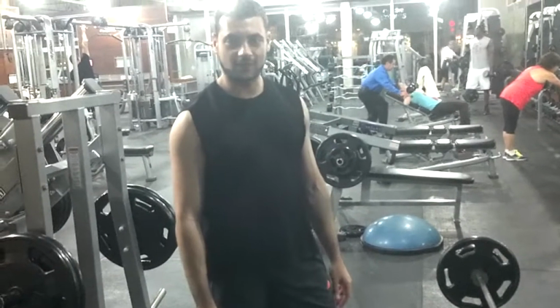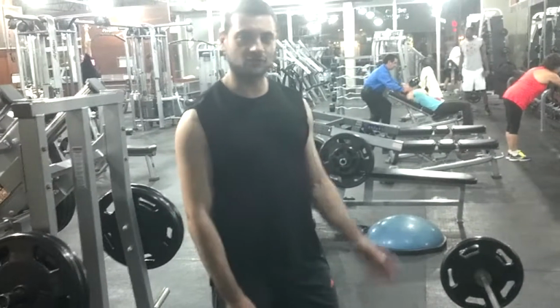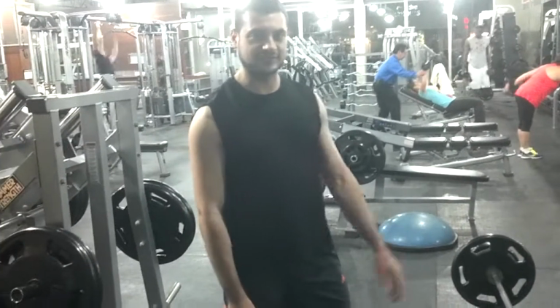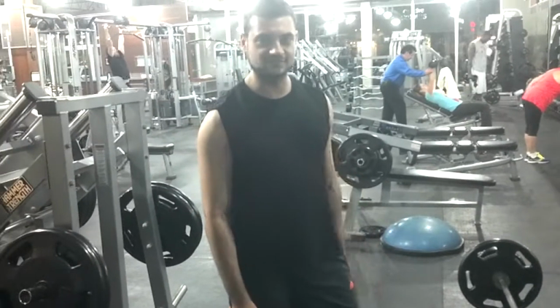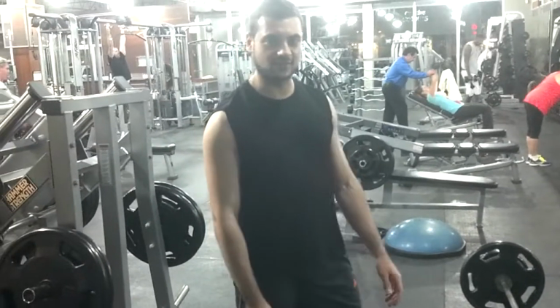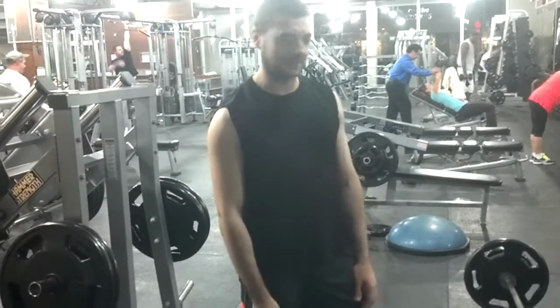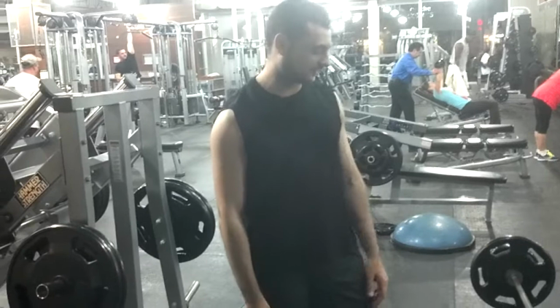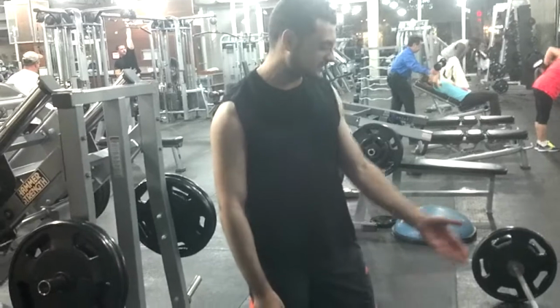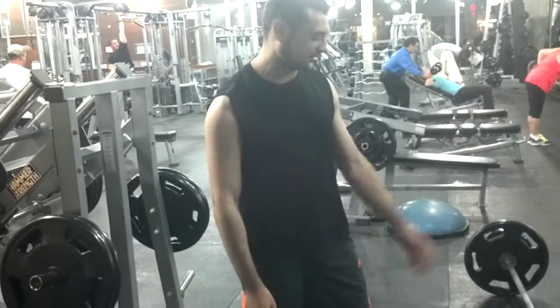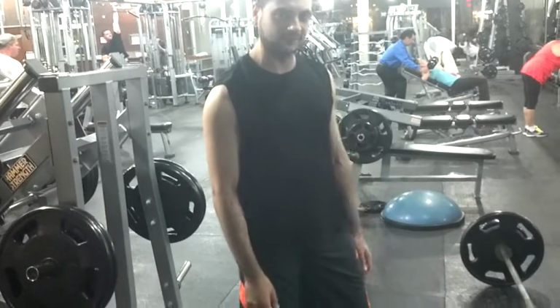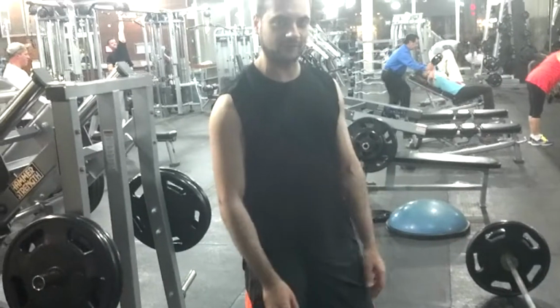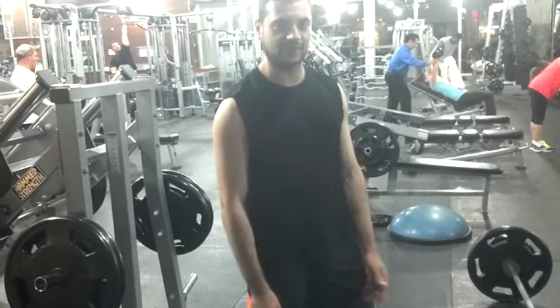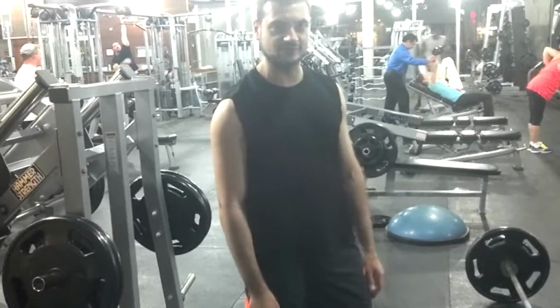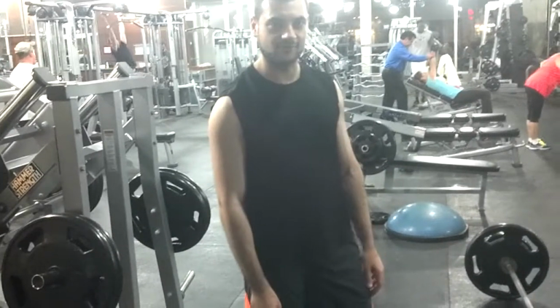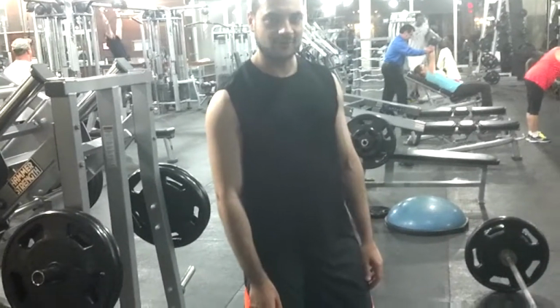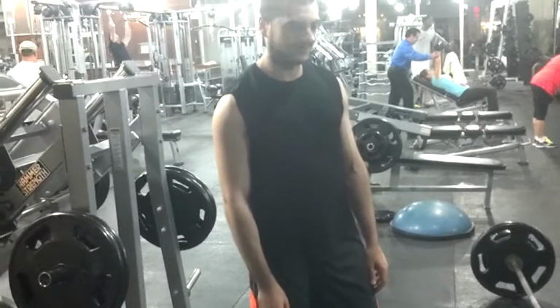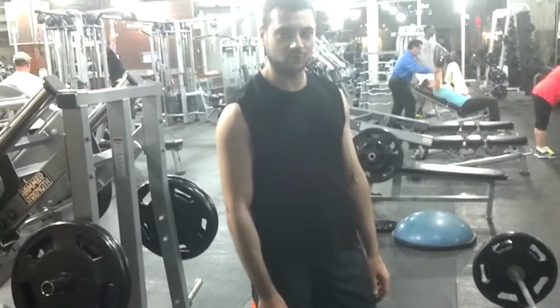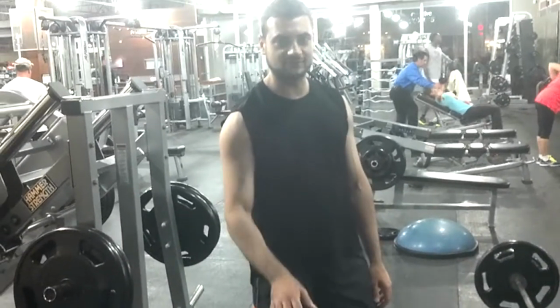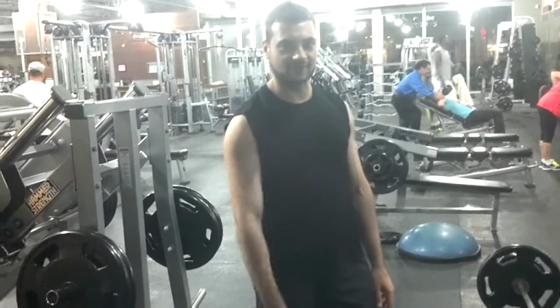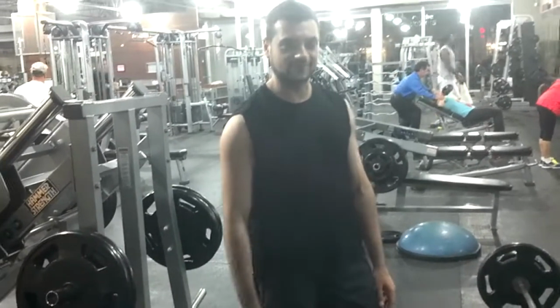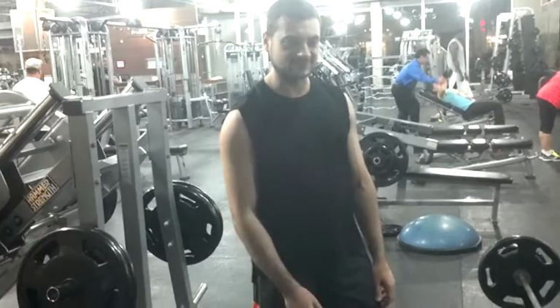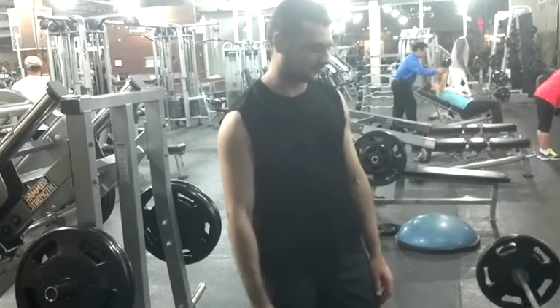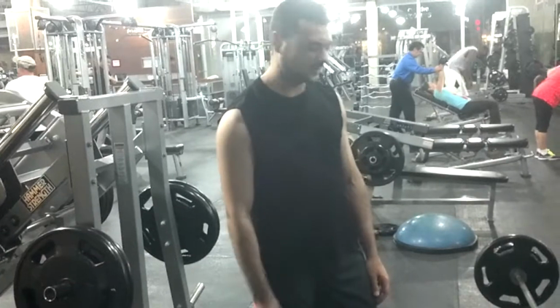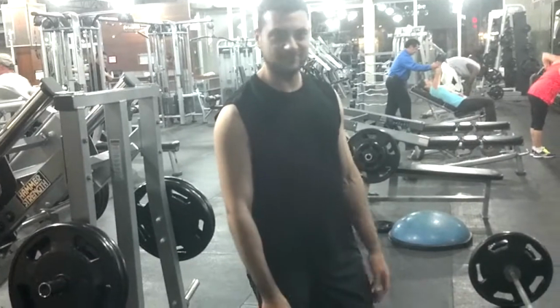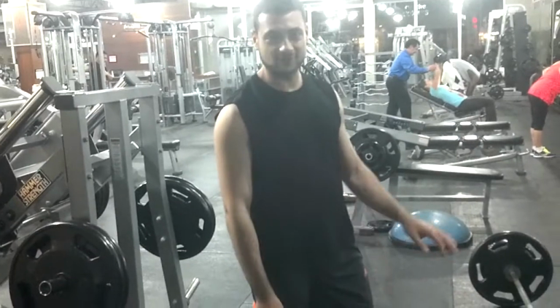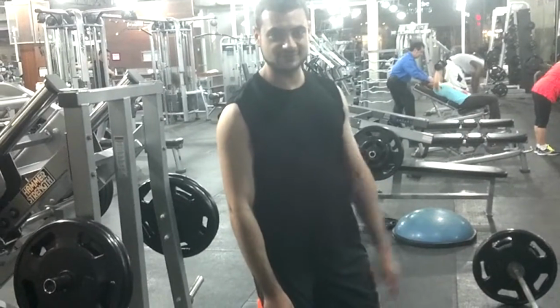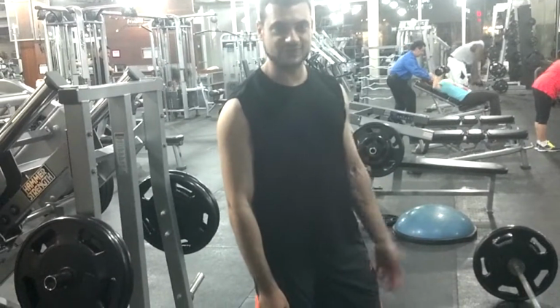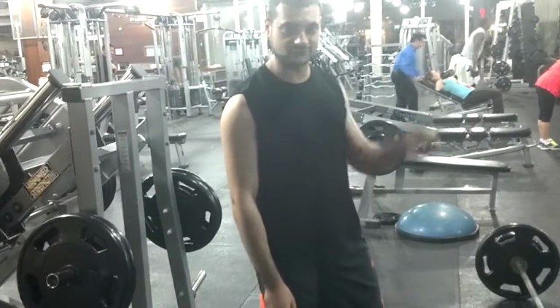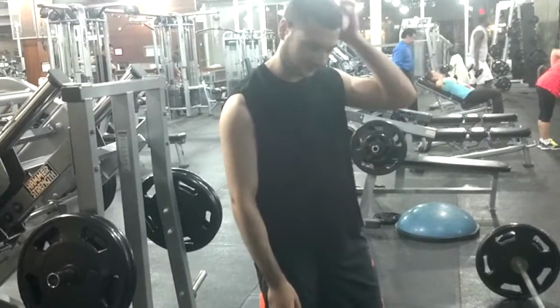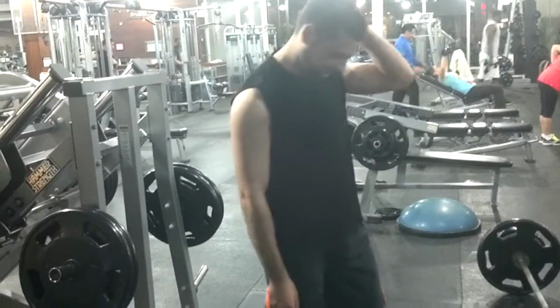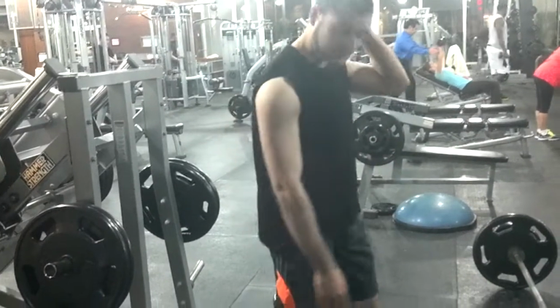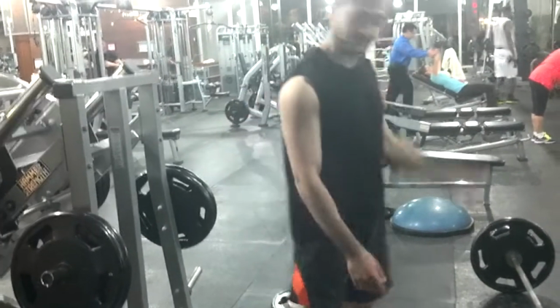I'm going to start off with the deadlift. The weight is pretty light — it's not really going to be anything heavy. Just don't keep that in mind, alright? So maybe 10 reps, we'll see how it goes. Let's do it.